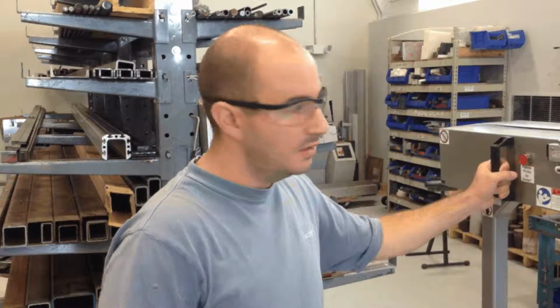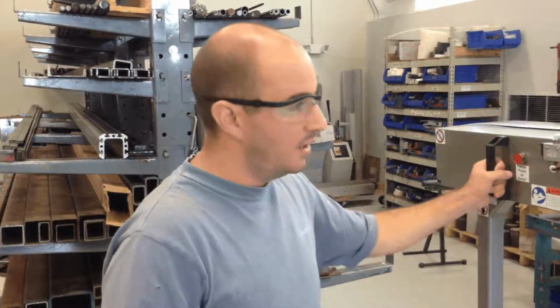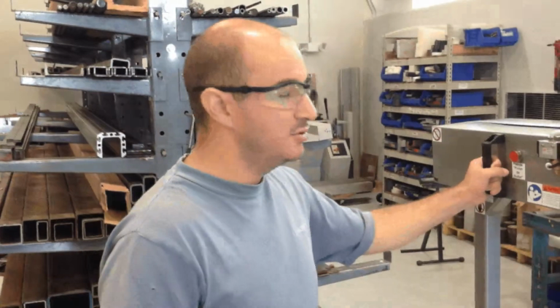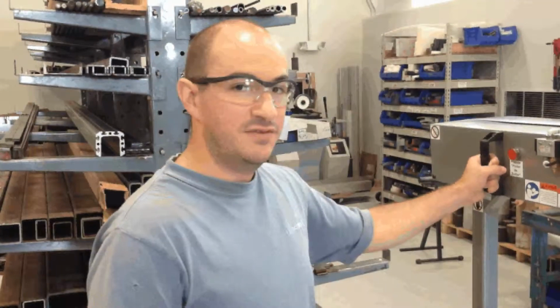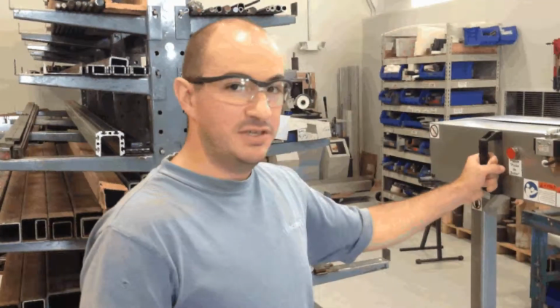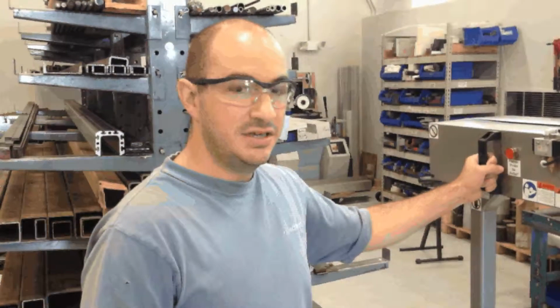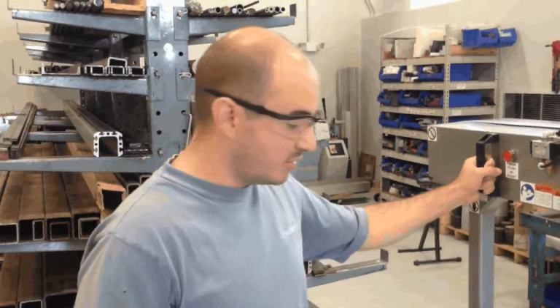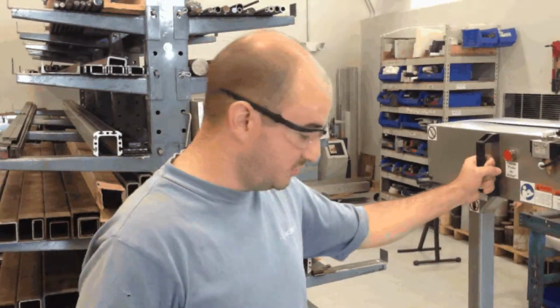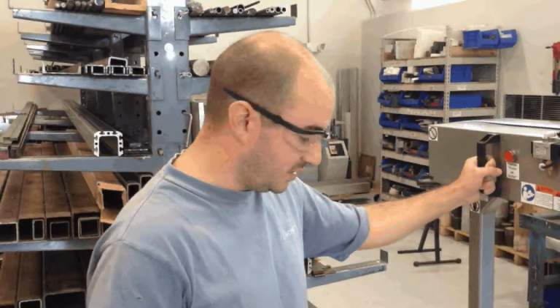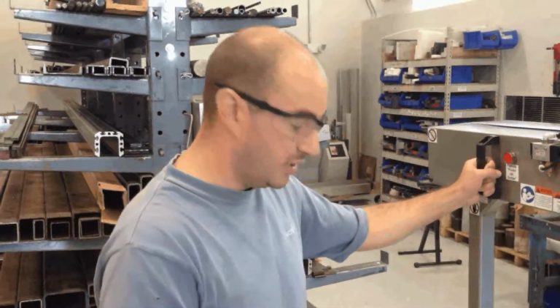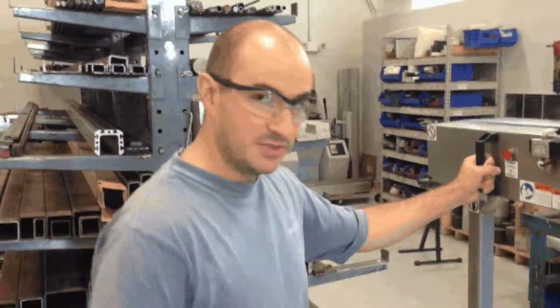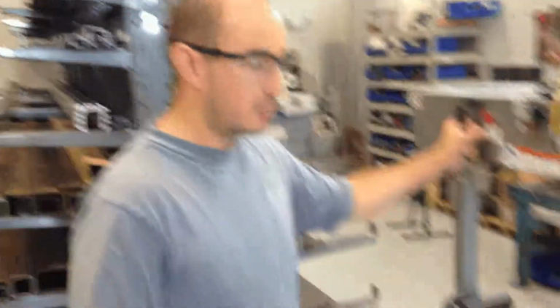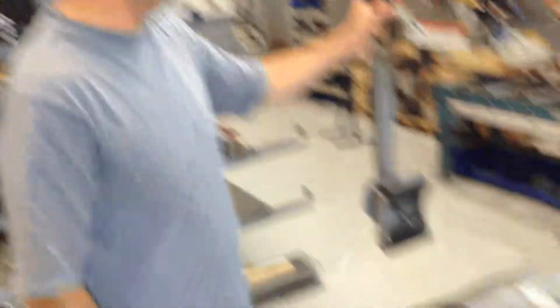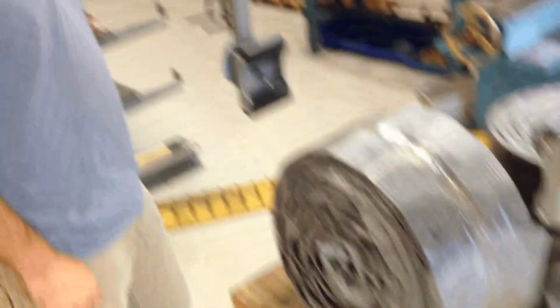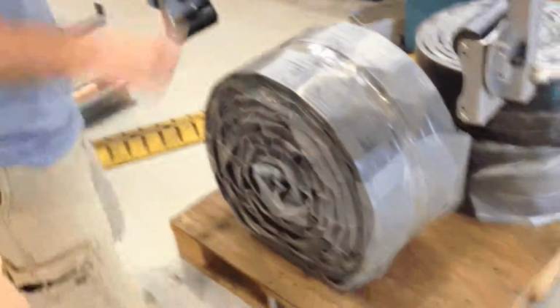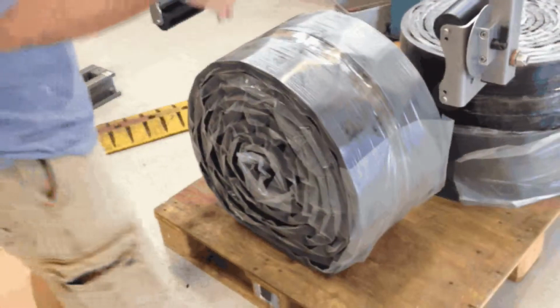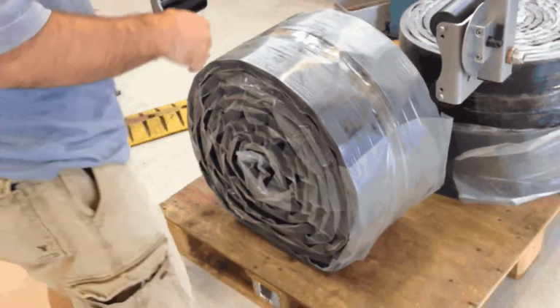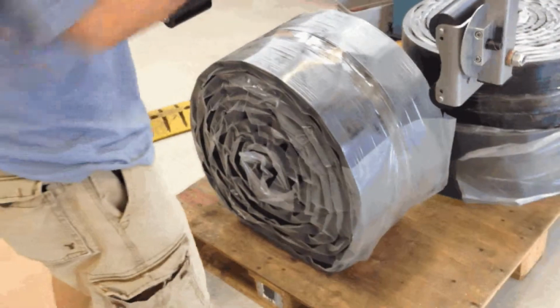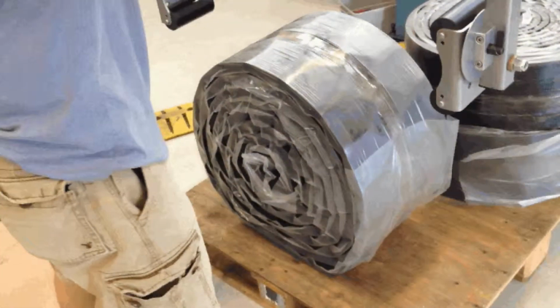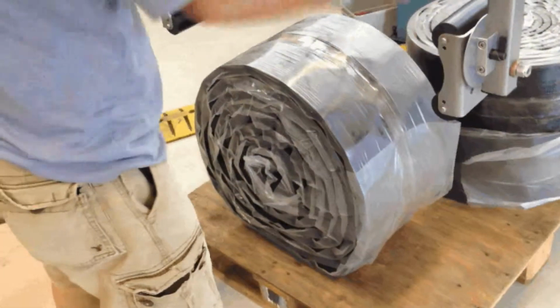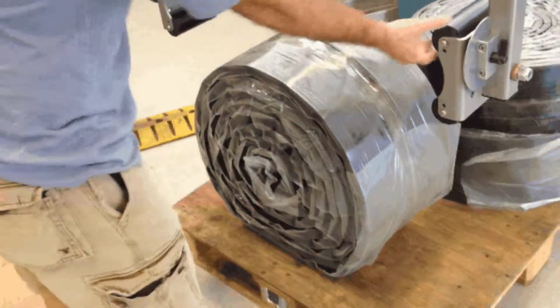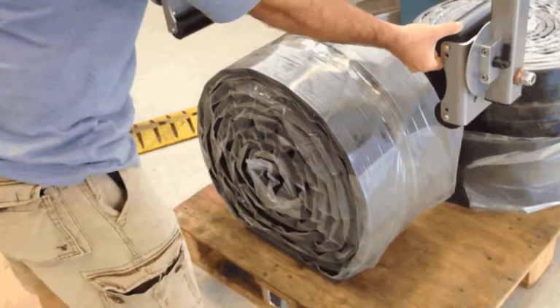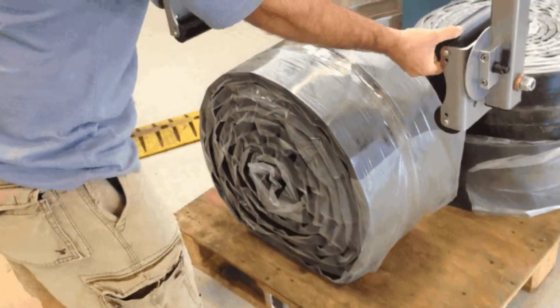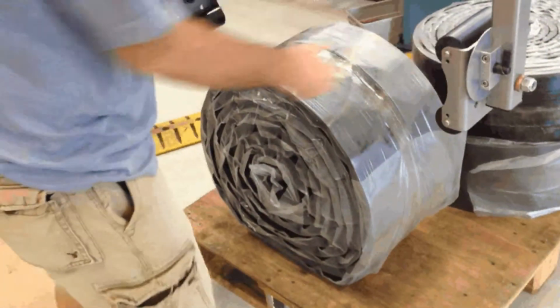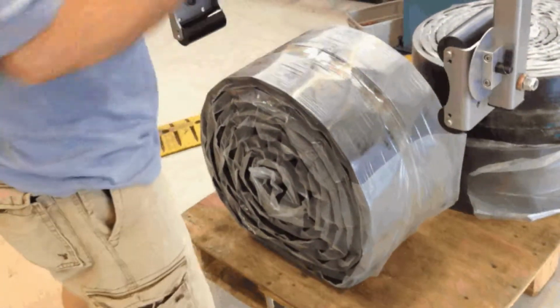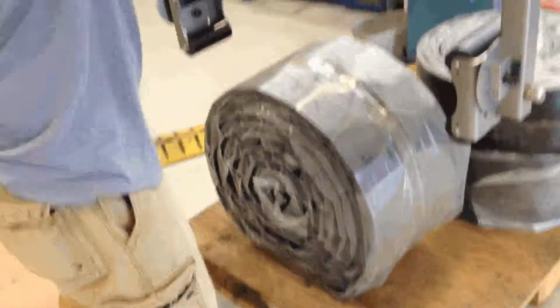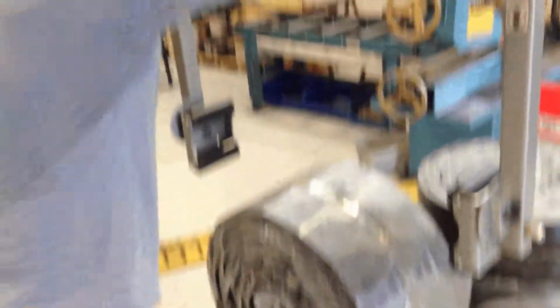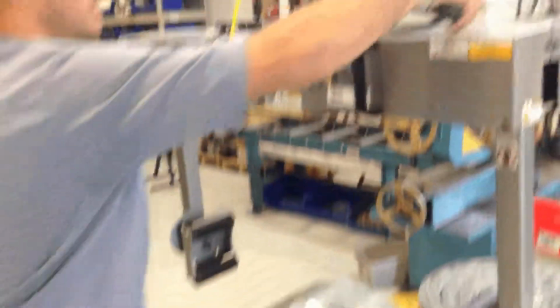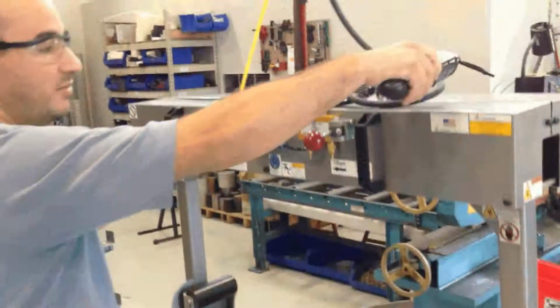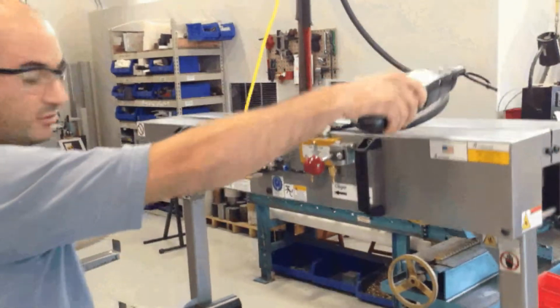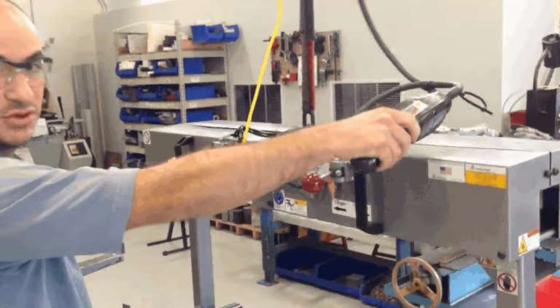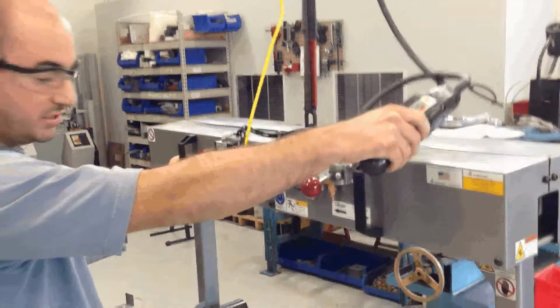I'm going to use this VODC clamper to pick up this roller rubber retread. I've got it positioned over it and the pads are in the correct orientation. I'll drop it down using the hoist.